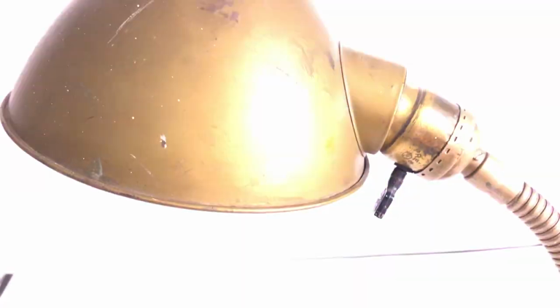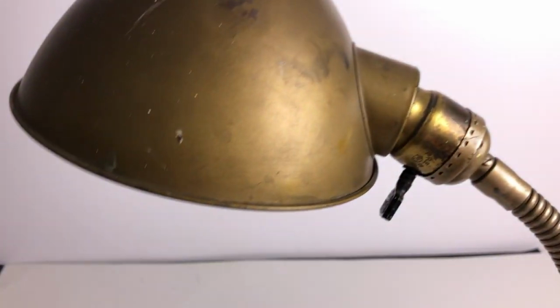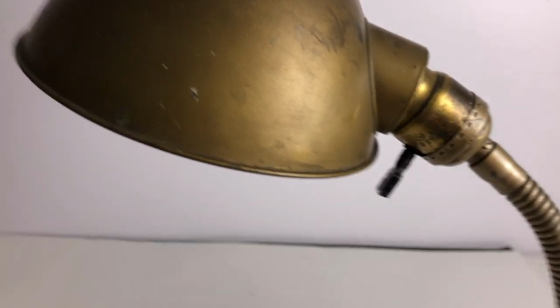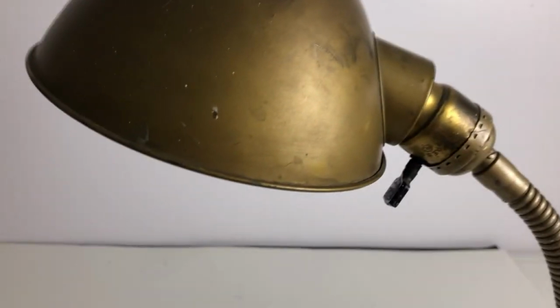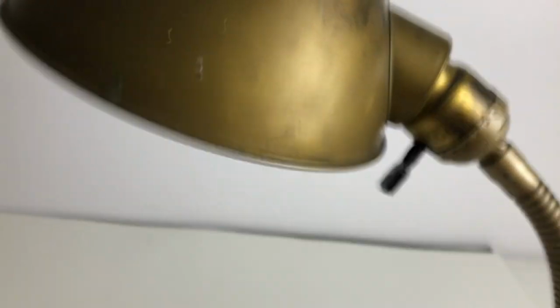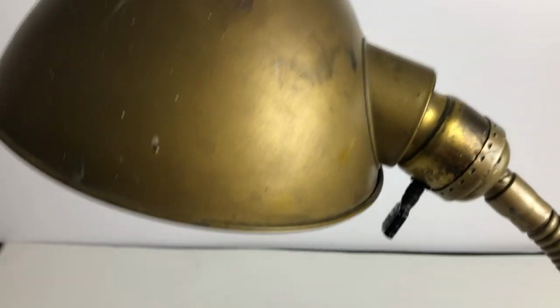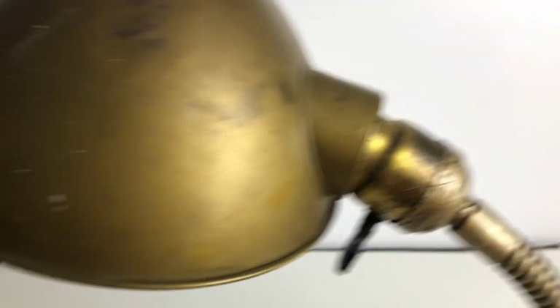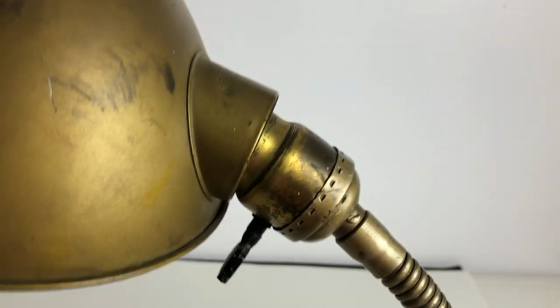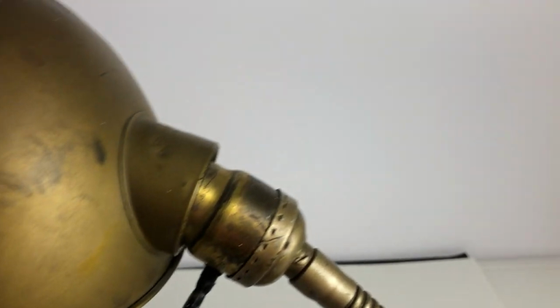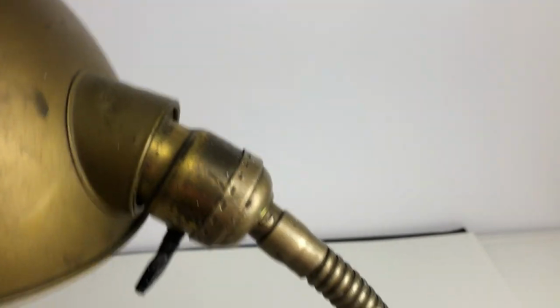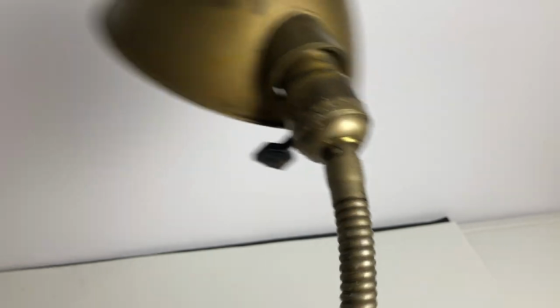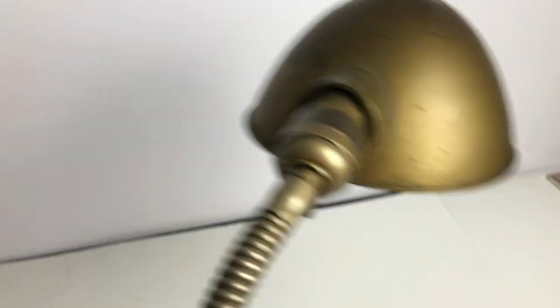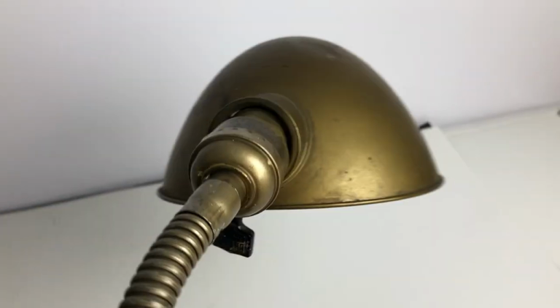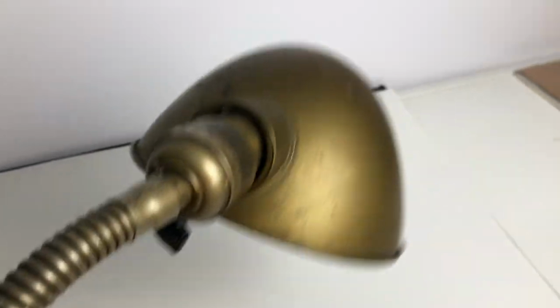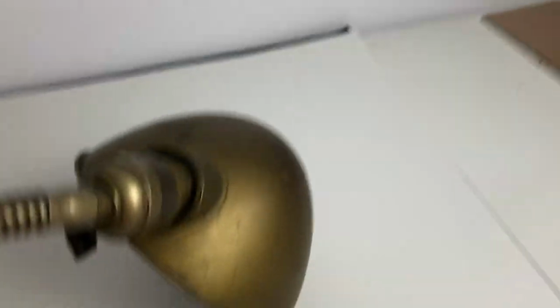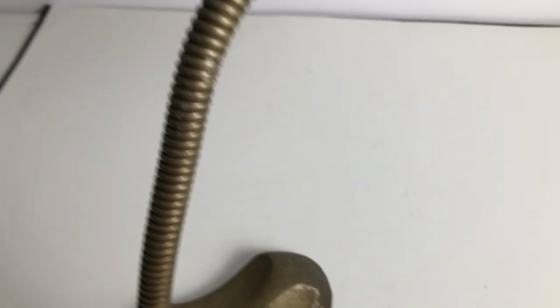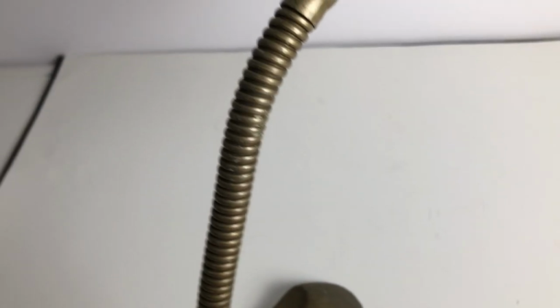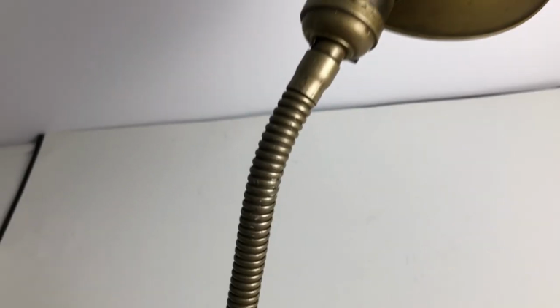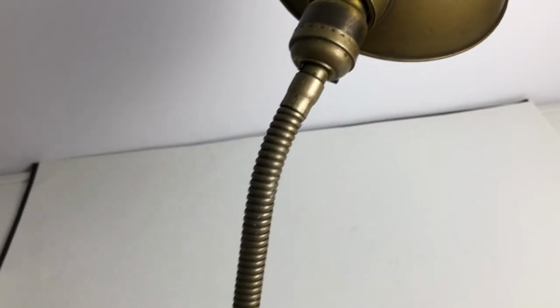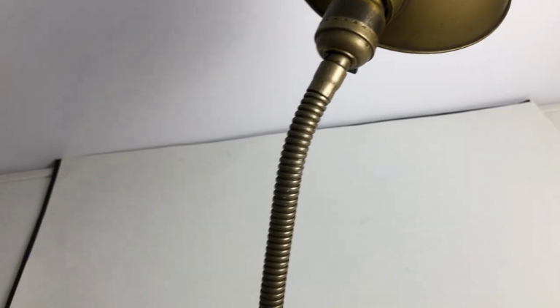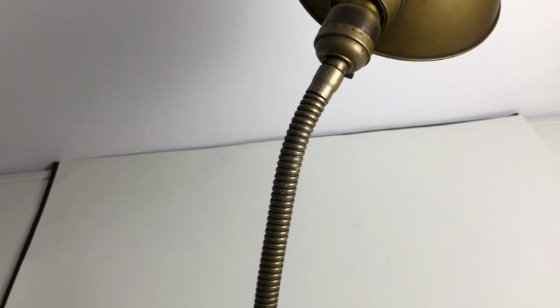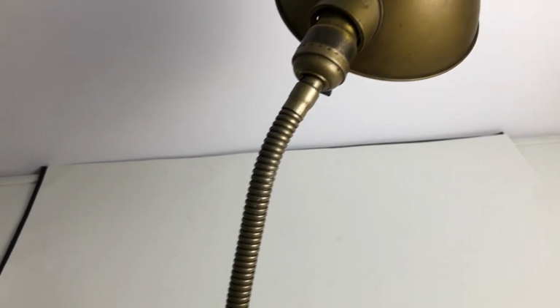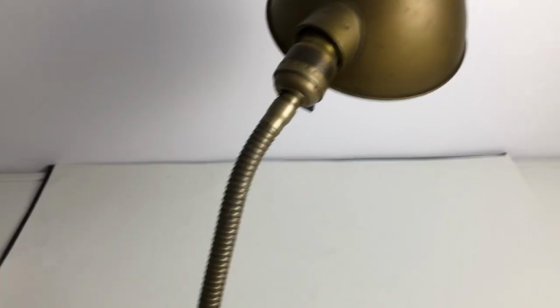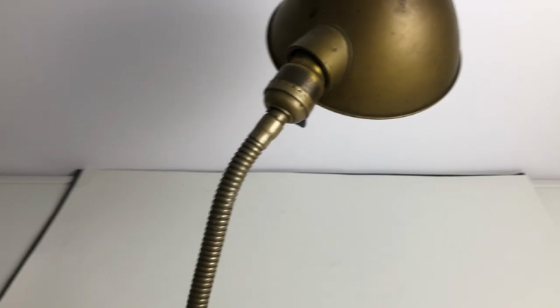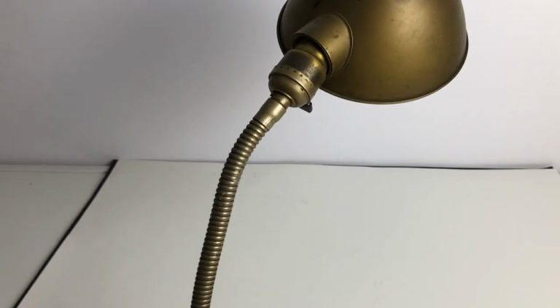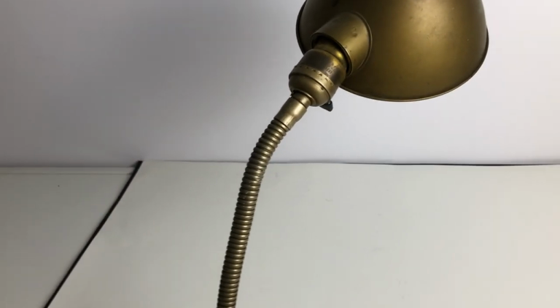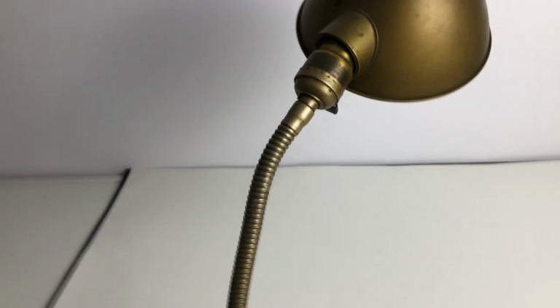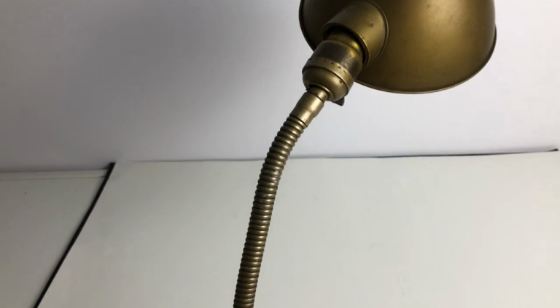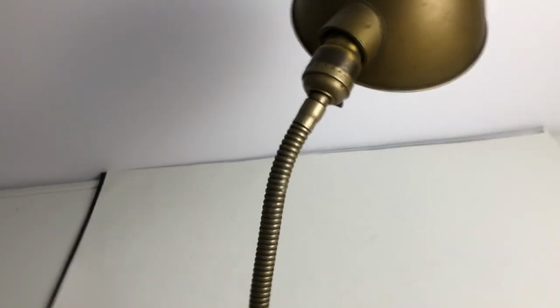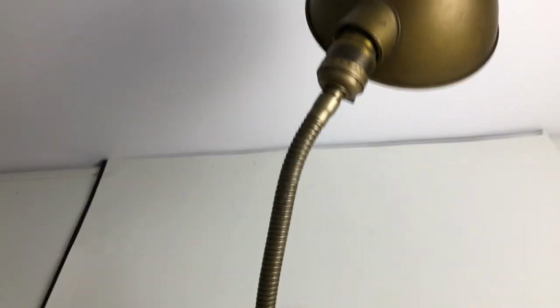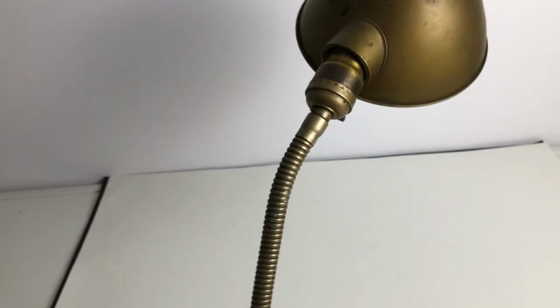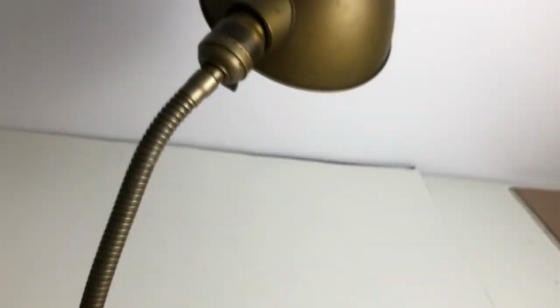So this is the lamp. It is in my Etsy store. Thanks for watching. Please subscribe if you like my channel. See you soon.